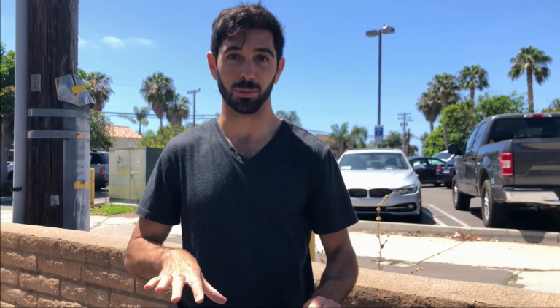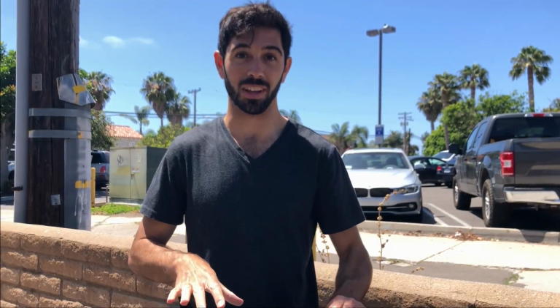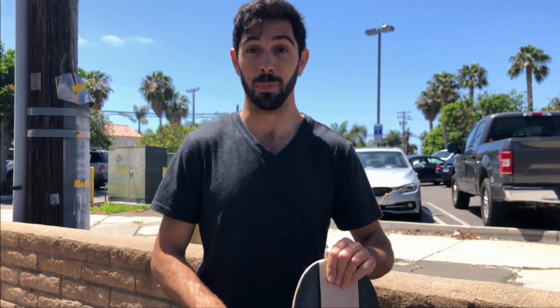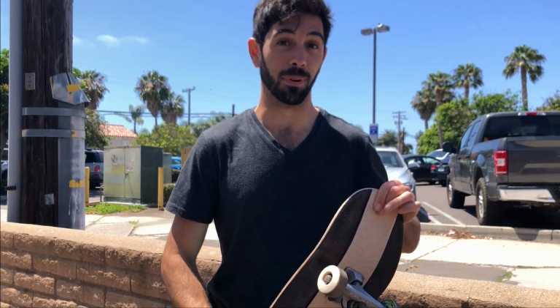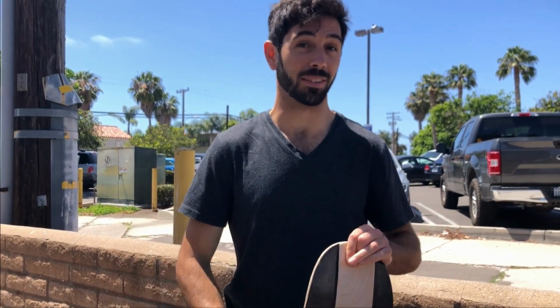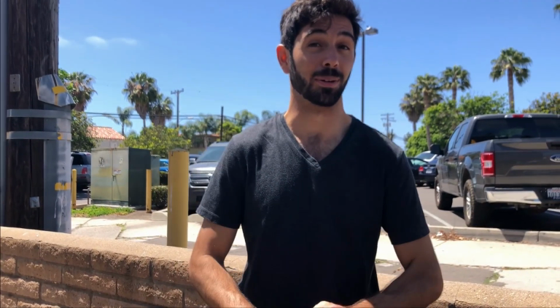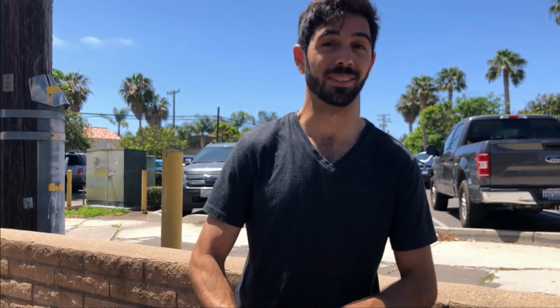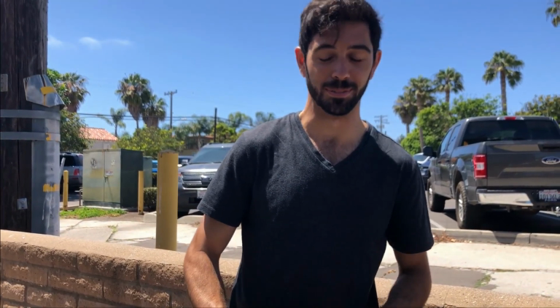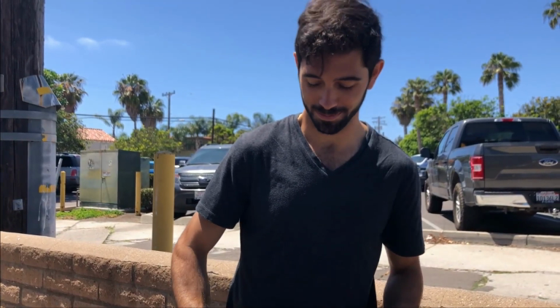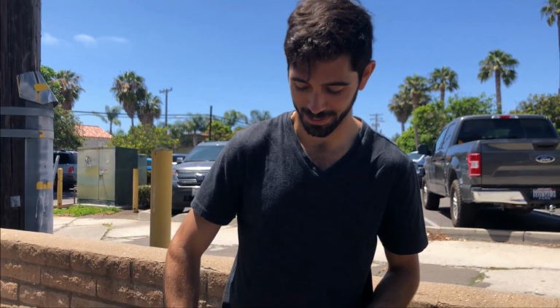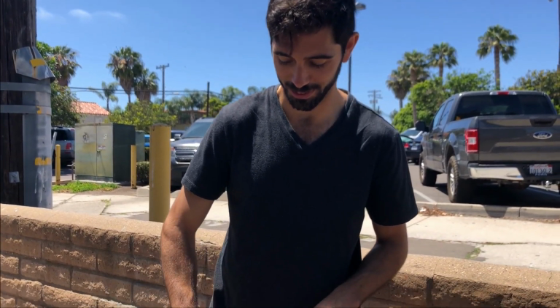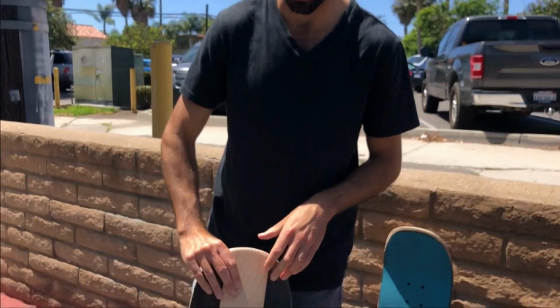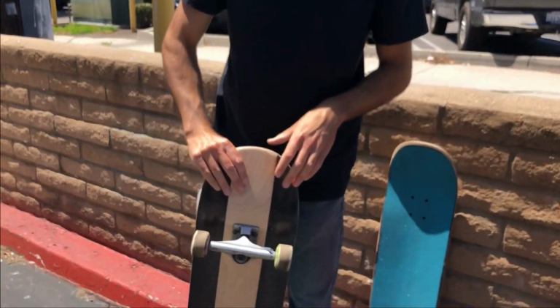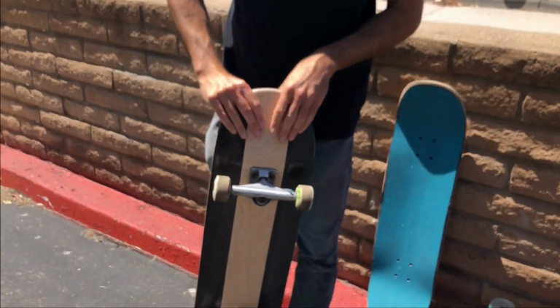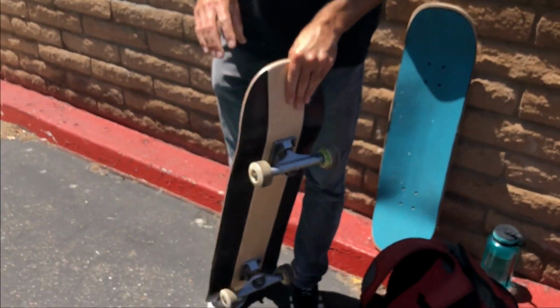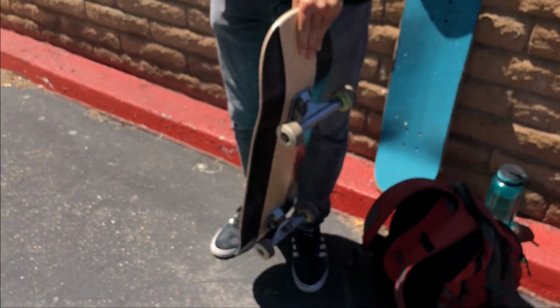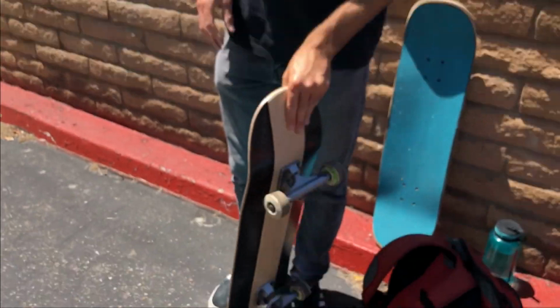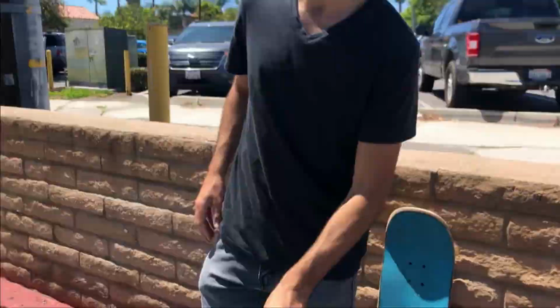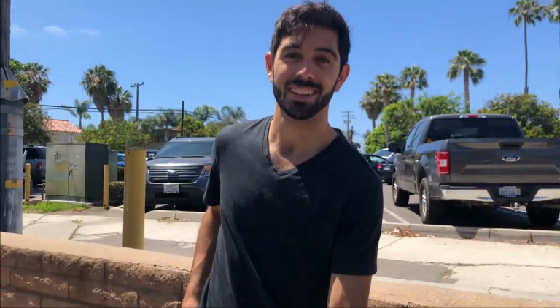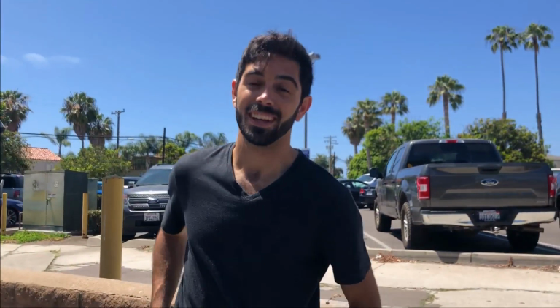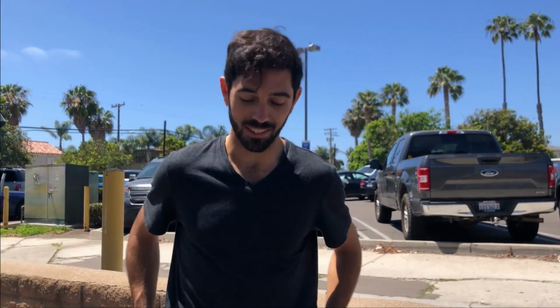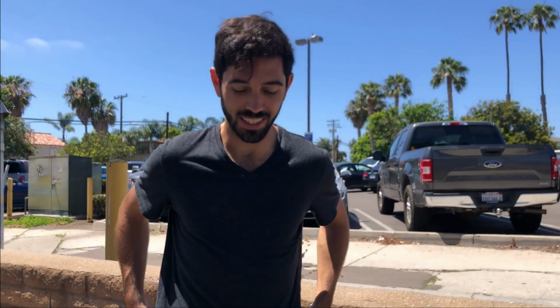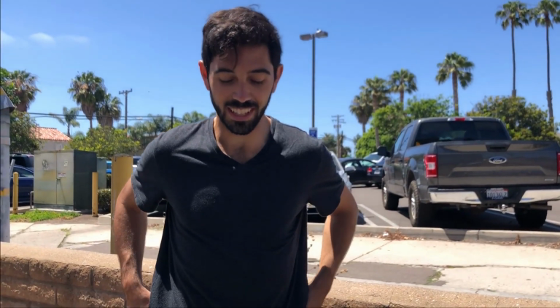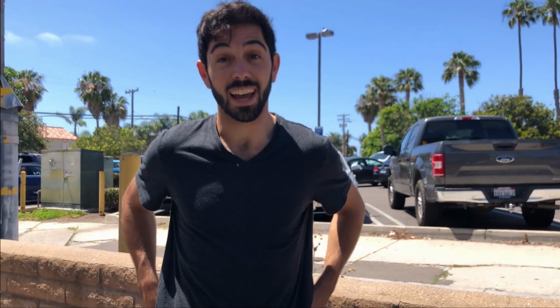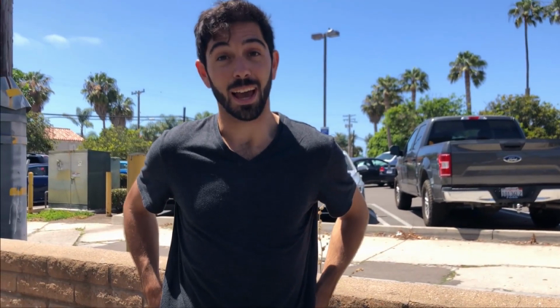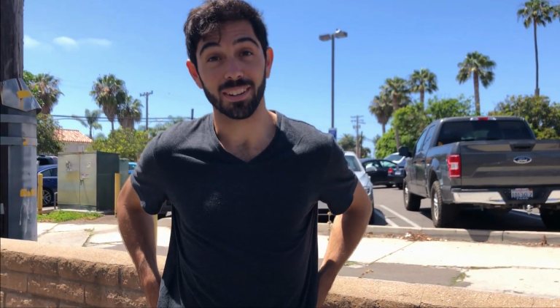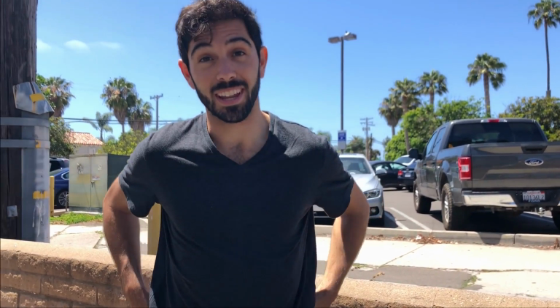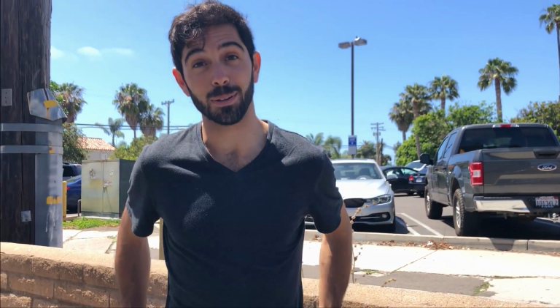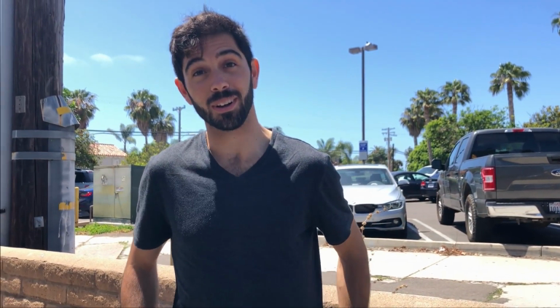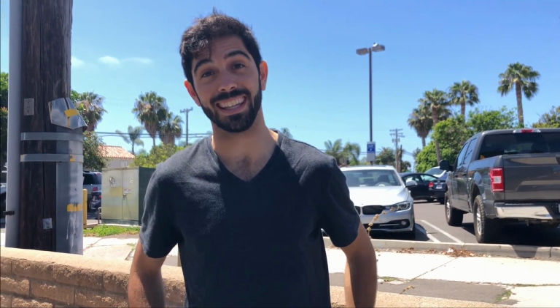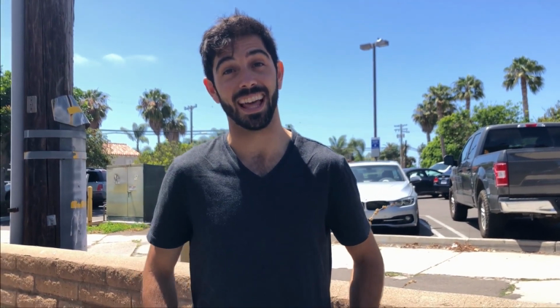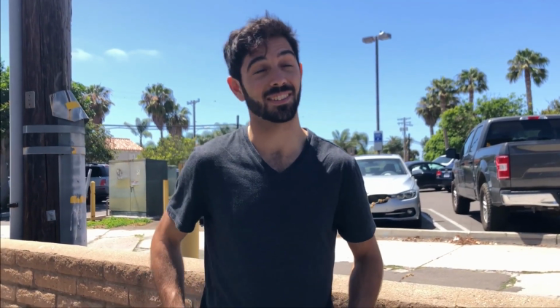I haven't done anything on it yet other than ridden around on it. I wanted to shoot this quick because it might break right away too. So let's skate it now and see how it is and how long it lasts.